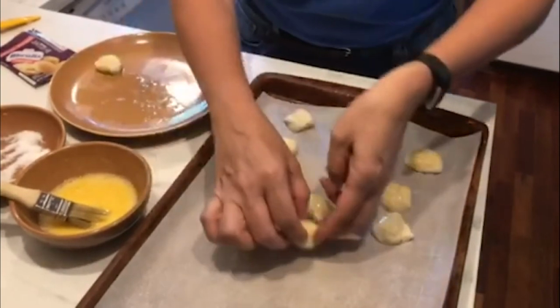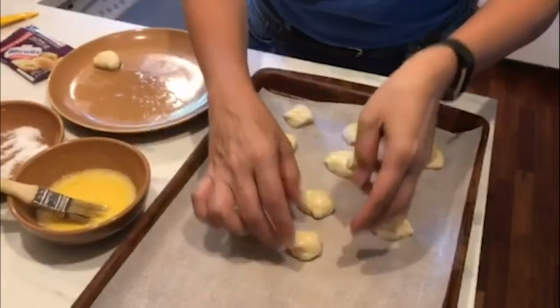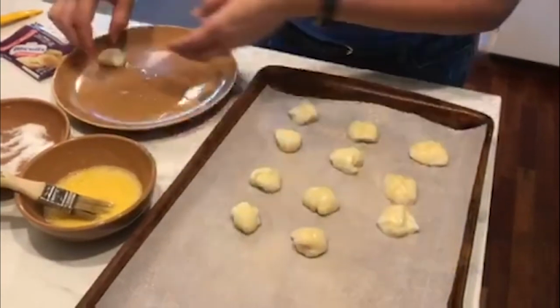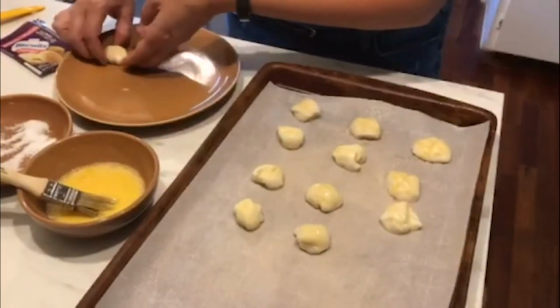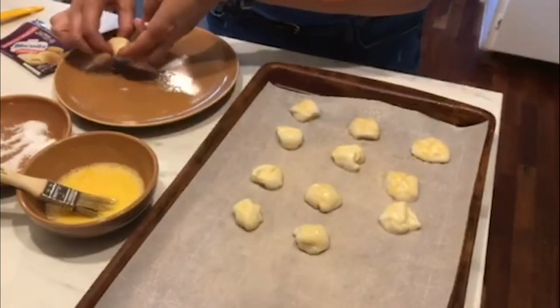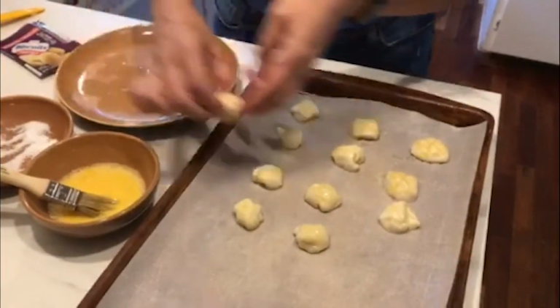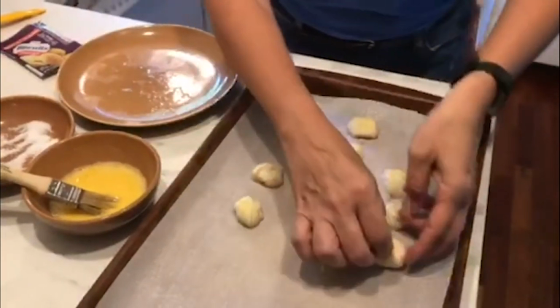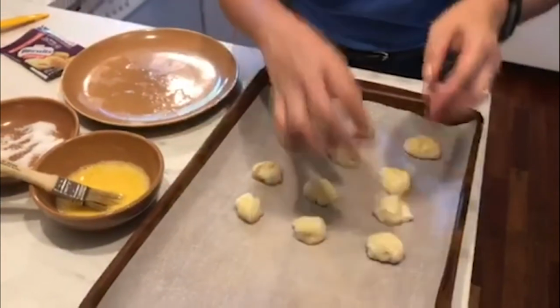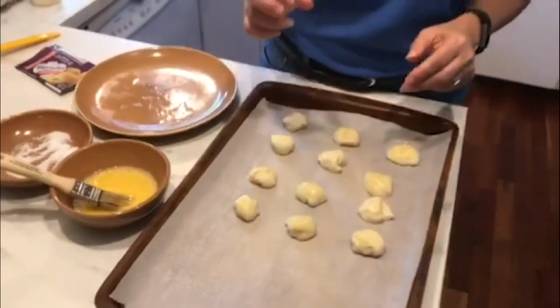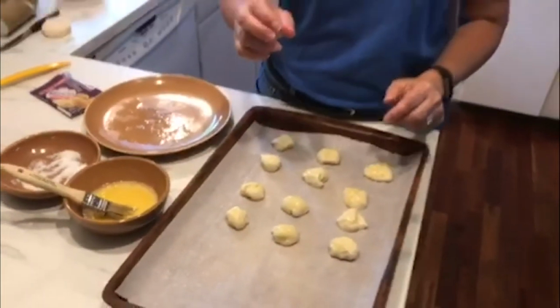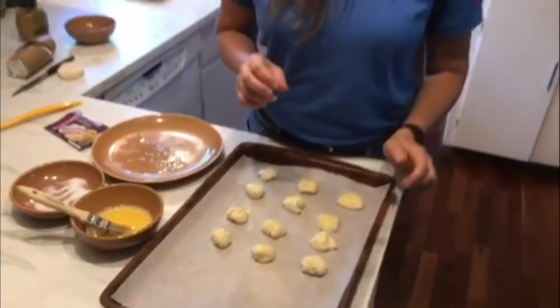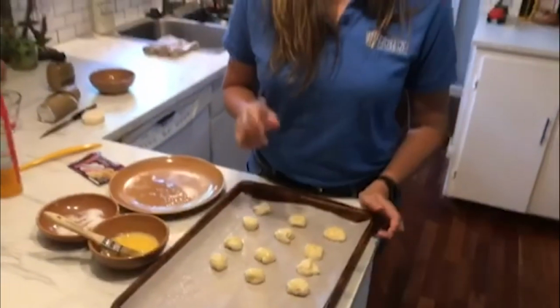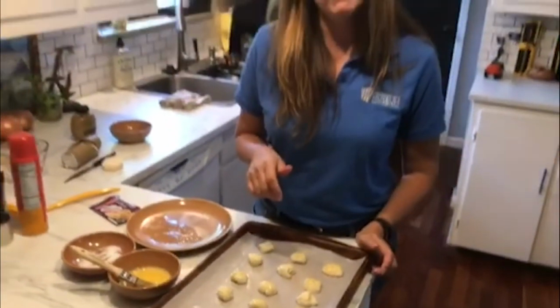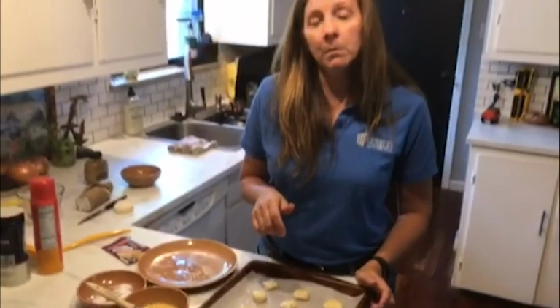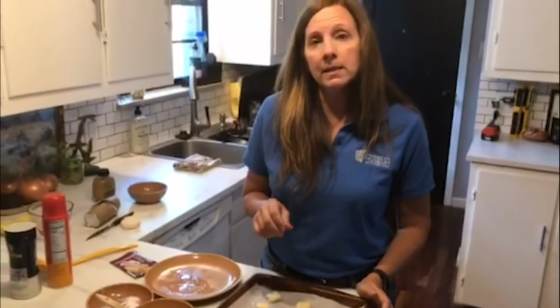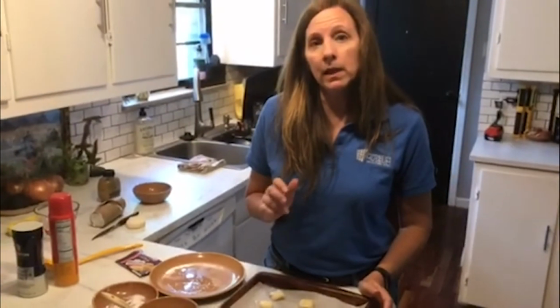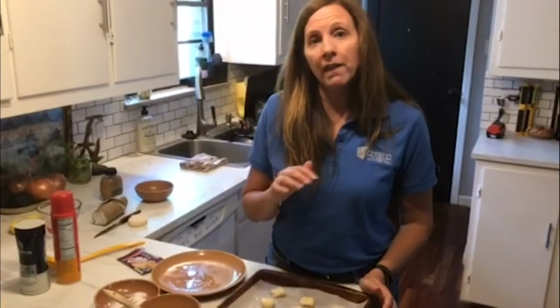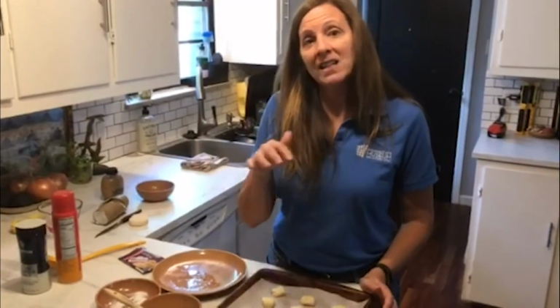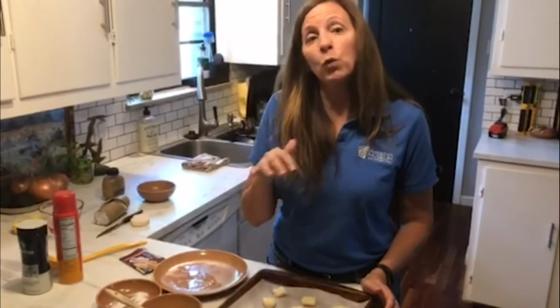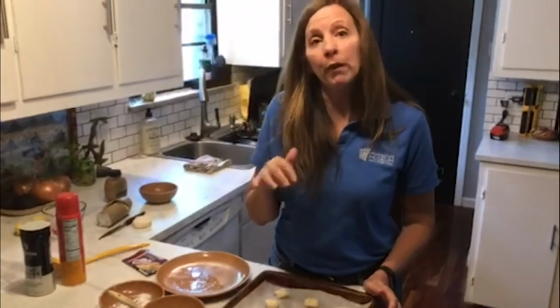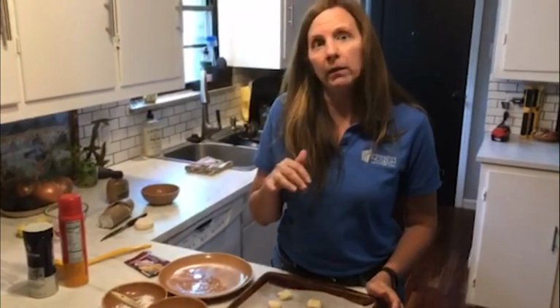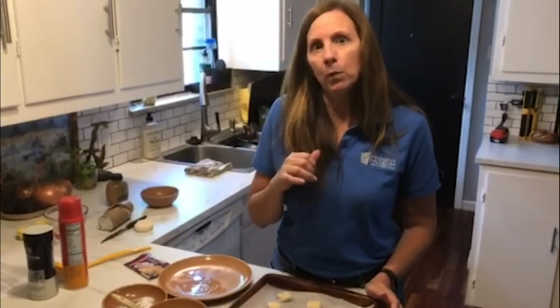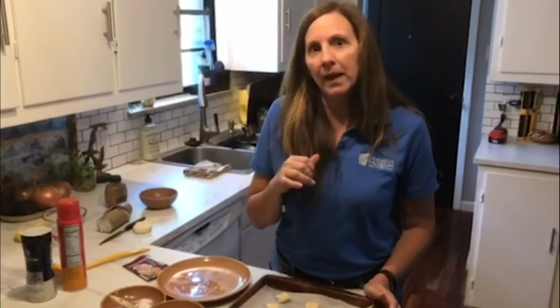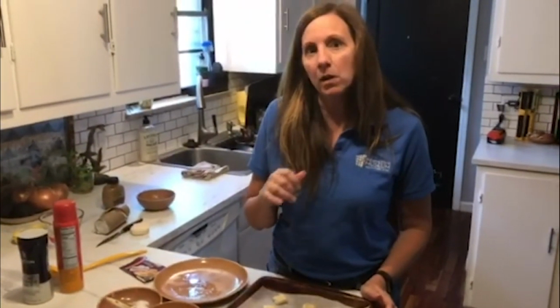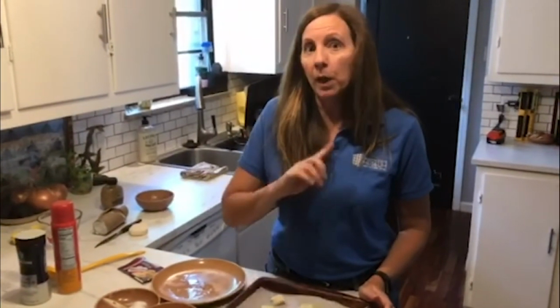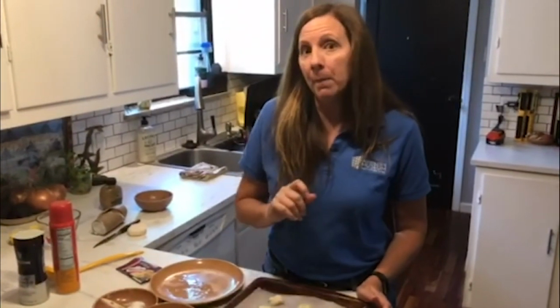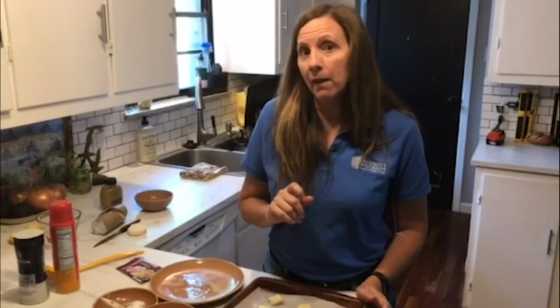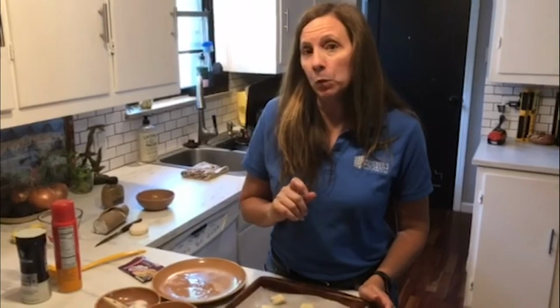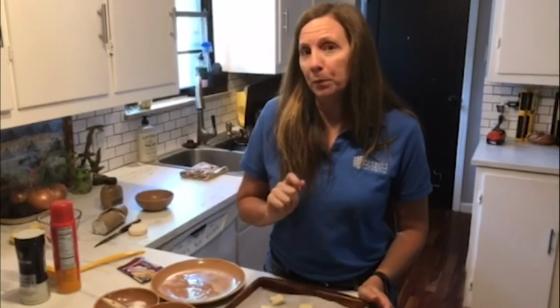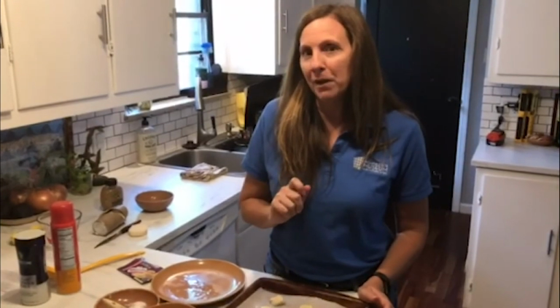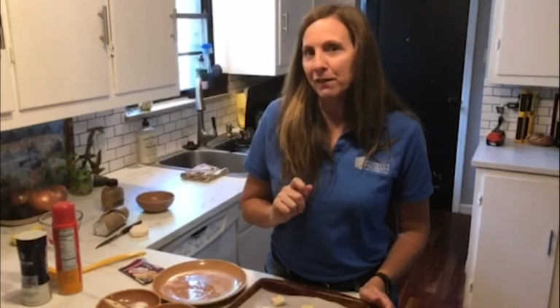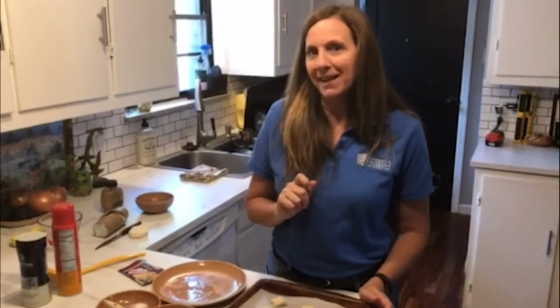They're going to go into the oven for about 10 to 15 minutes until they turn that nice golden brown. And then we'll be ready — so we're going to pop them in the oven and we'll bring them out in just a few minutes.